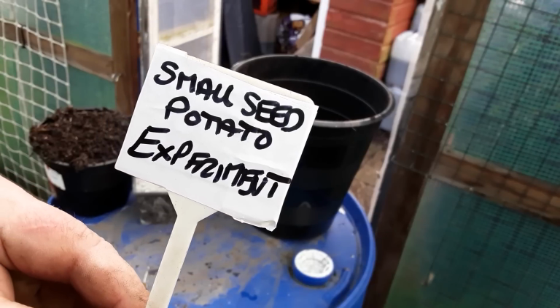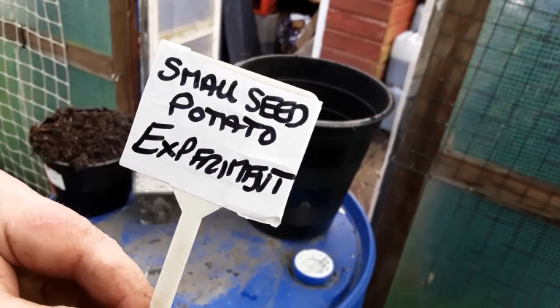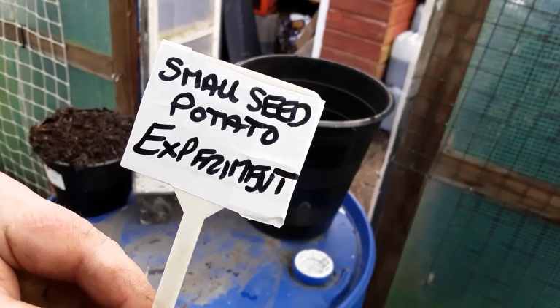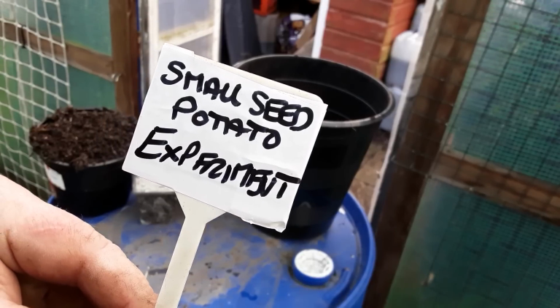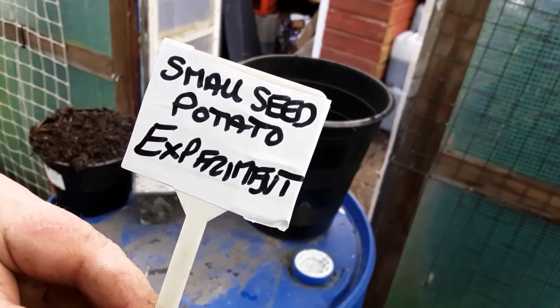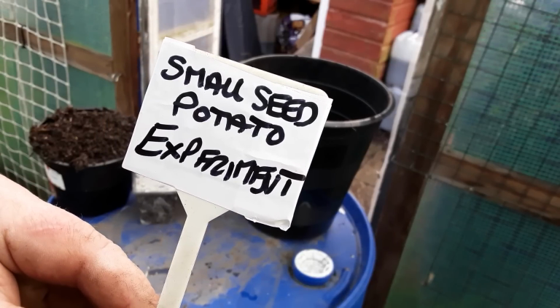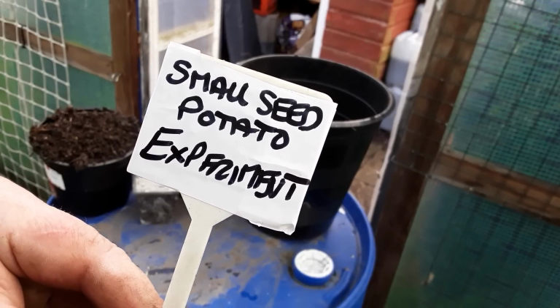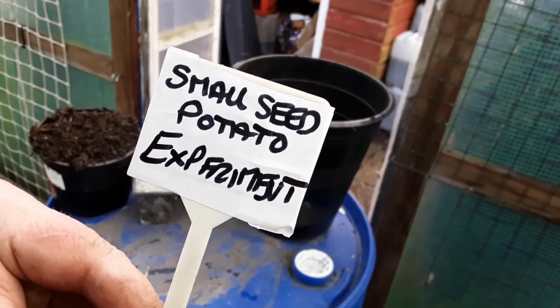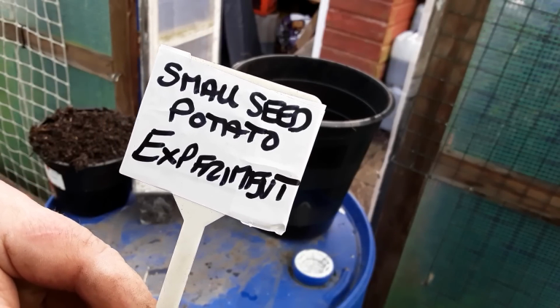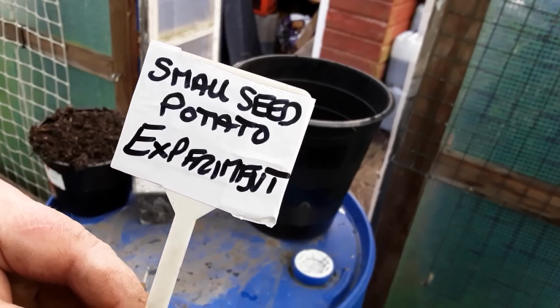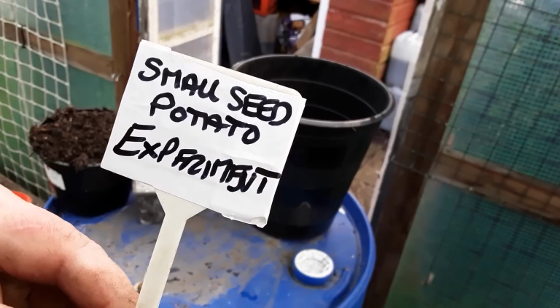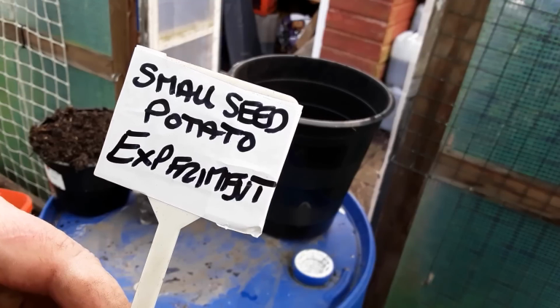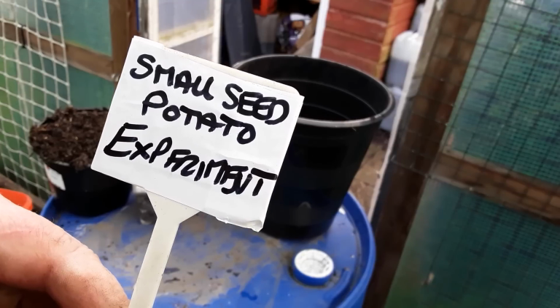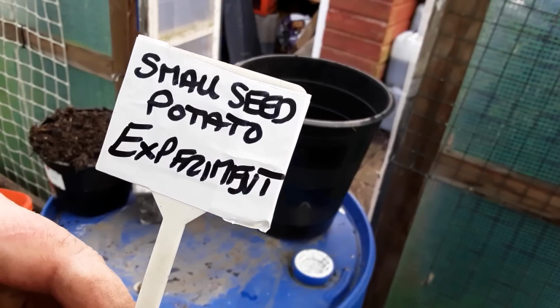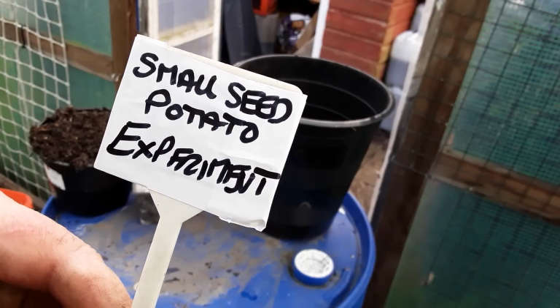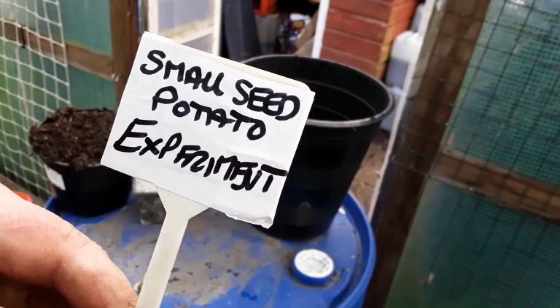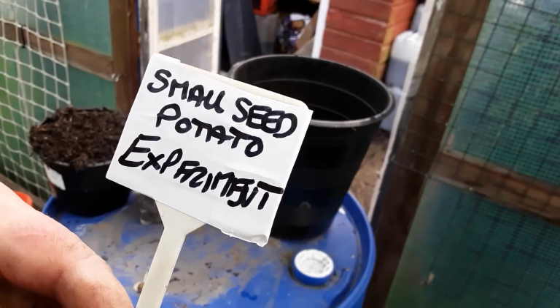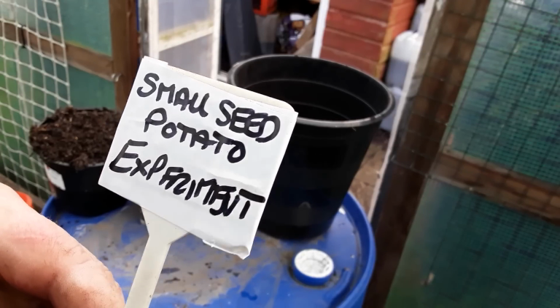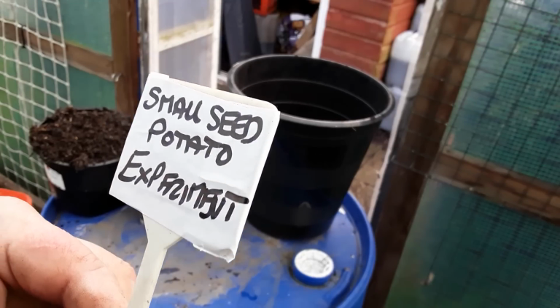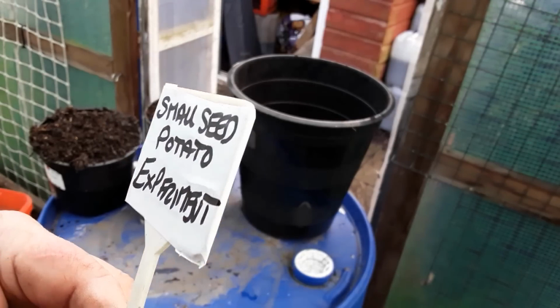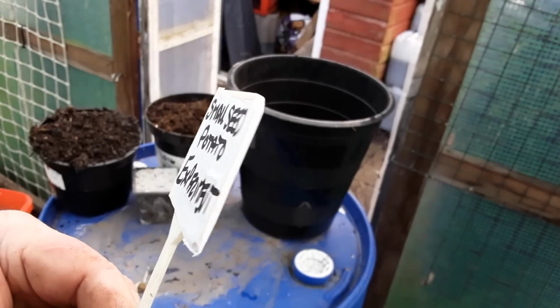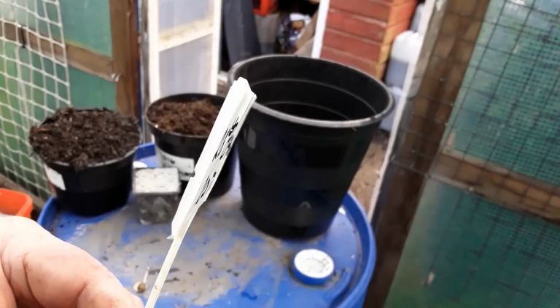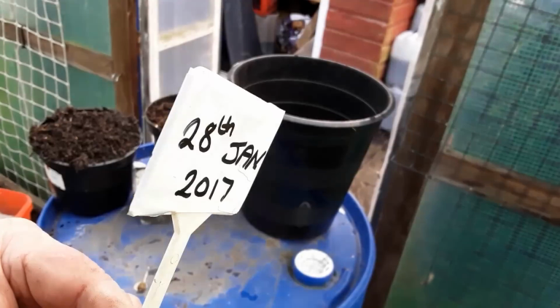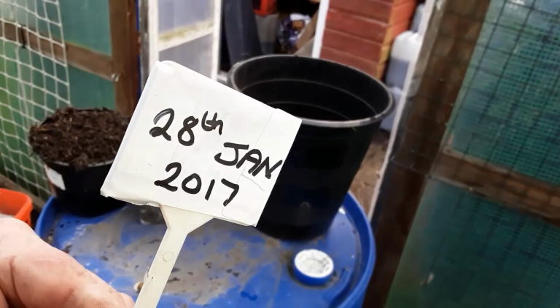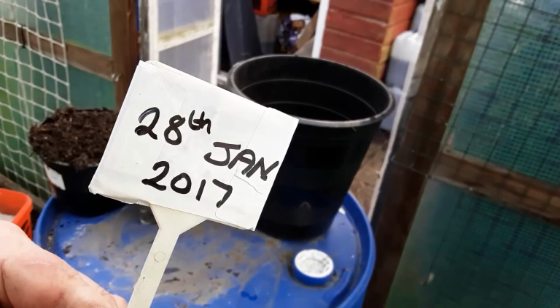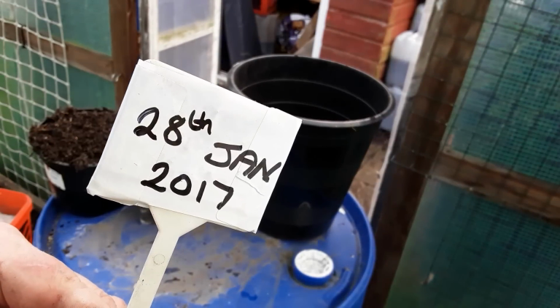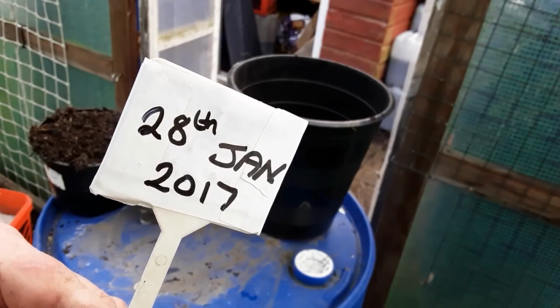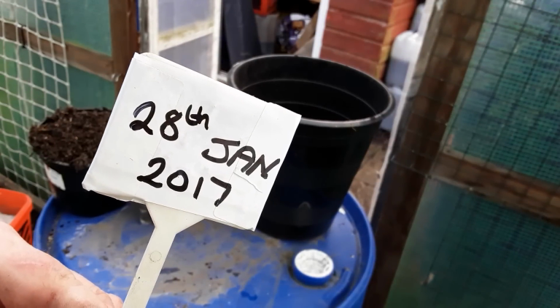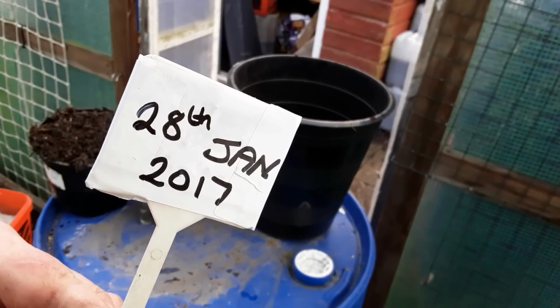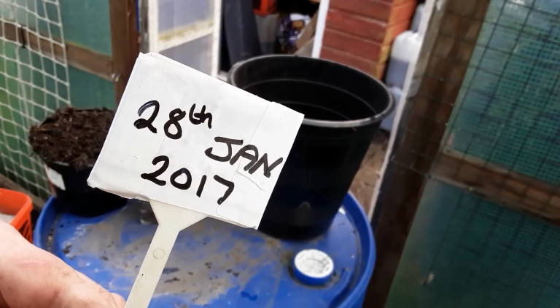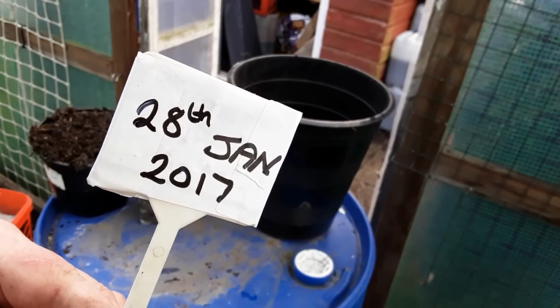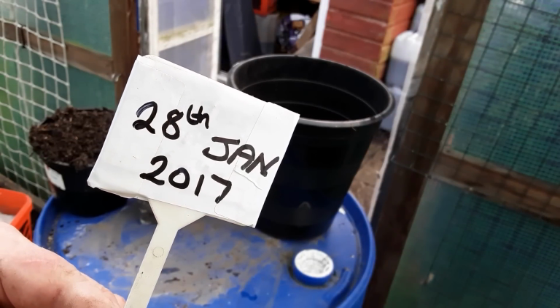Welcome to my allotment, plot 3 in North Warwickshire. It's time for the small seed potato experiment and it's the 28th of January 2017.